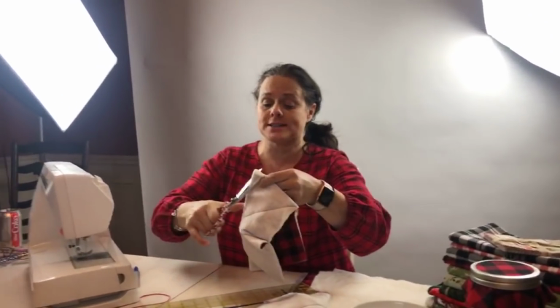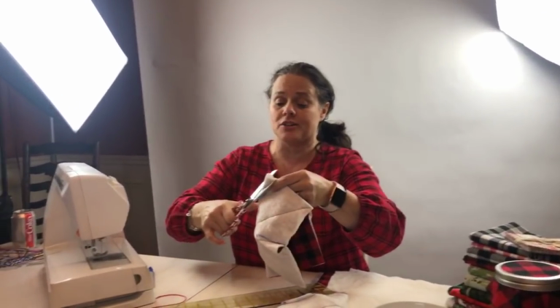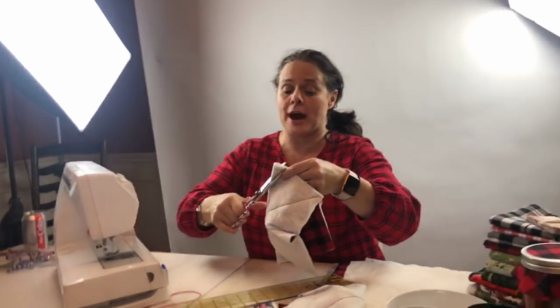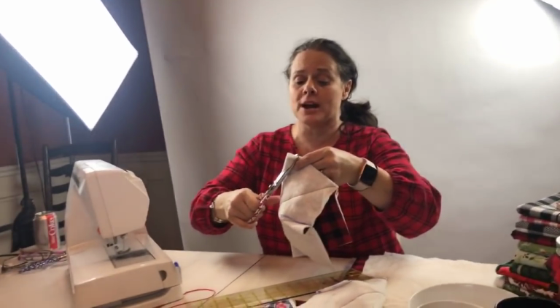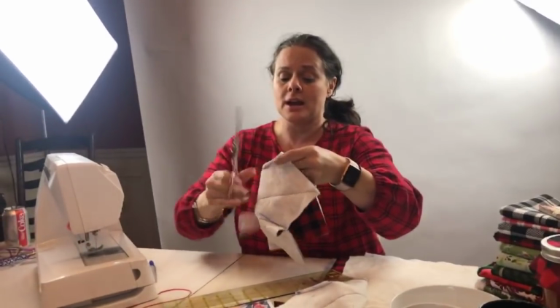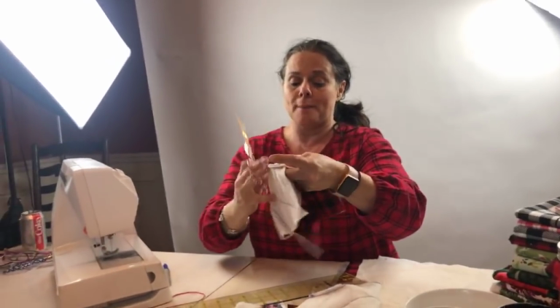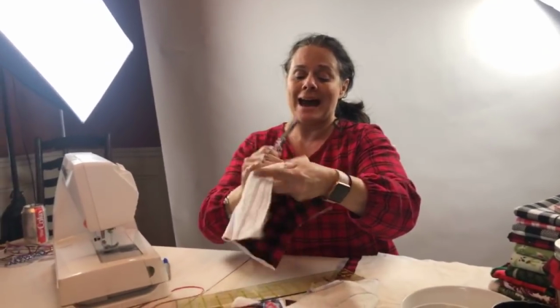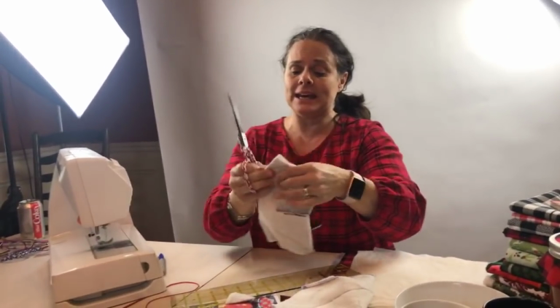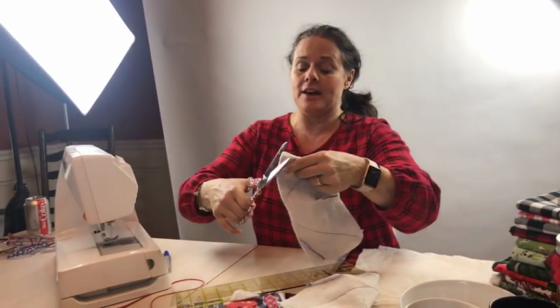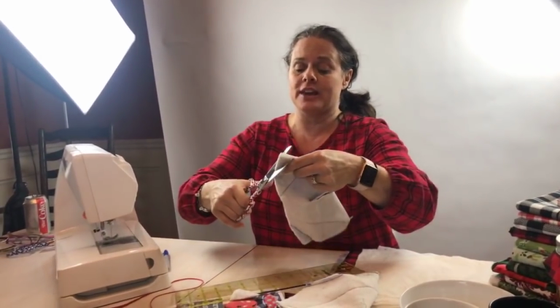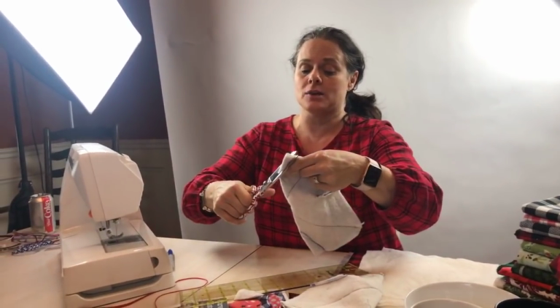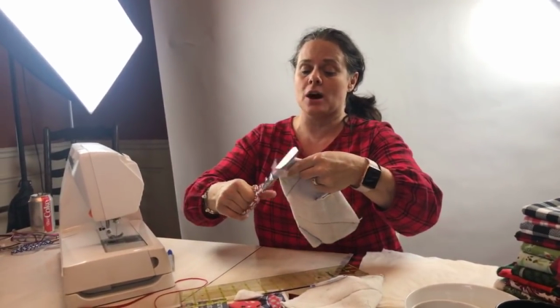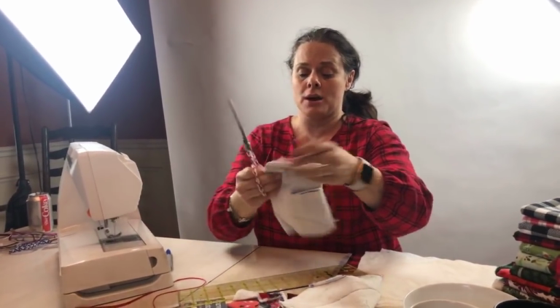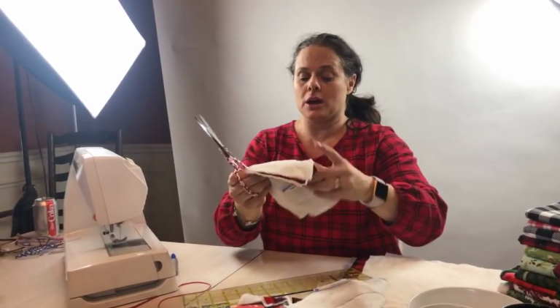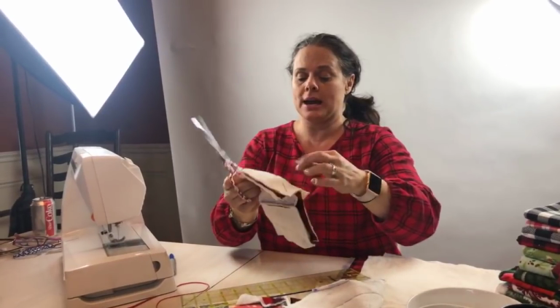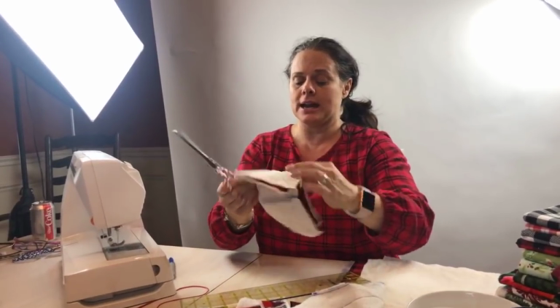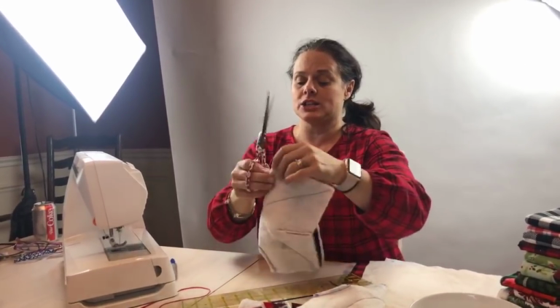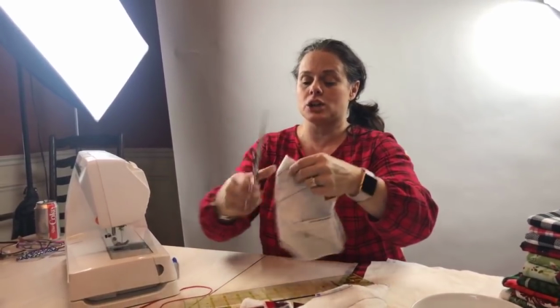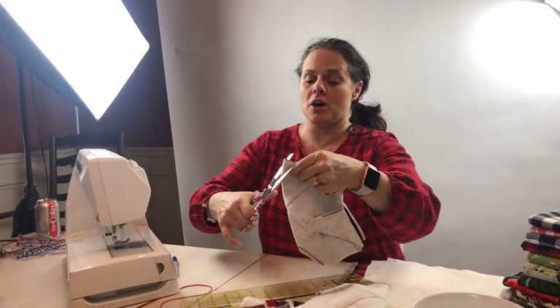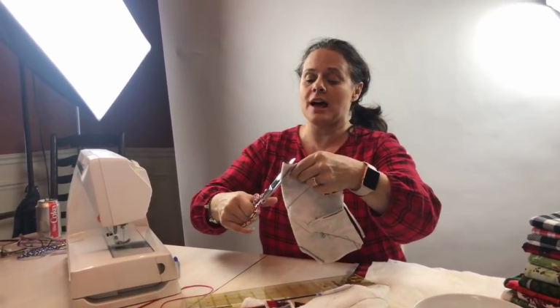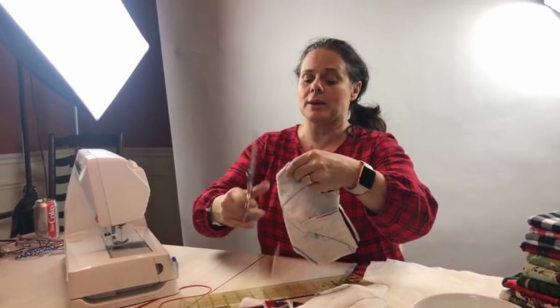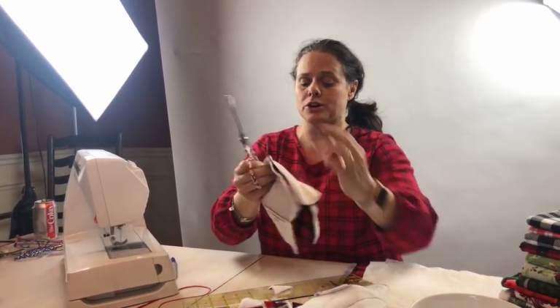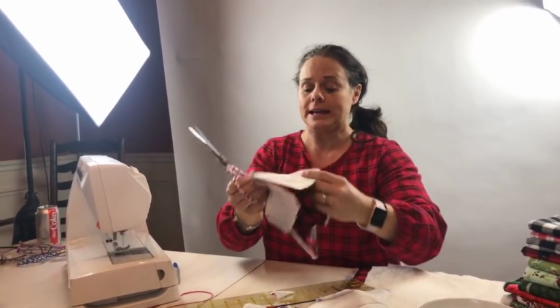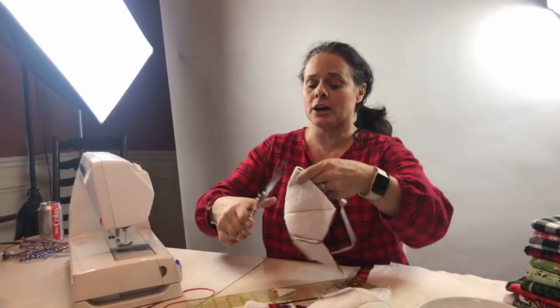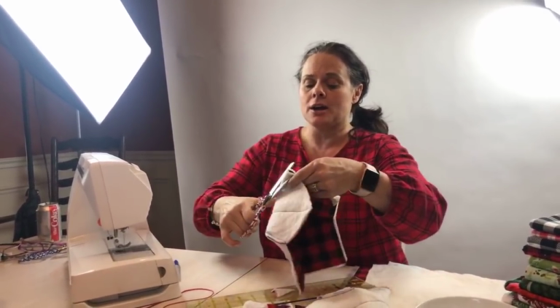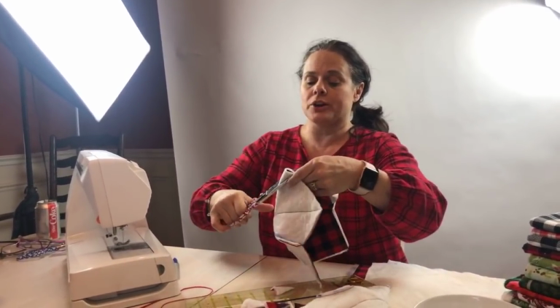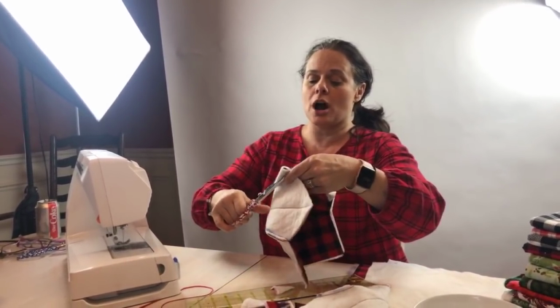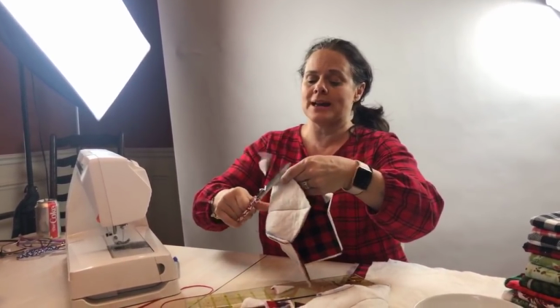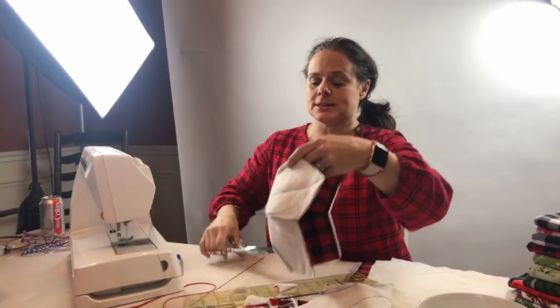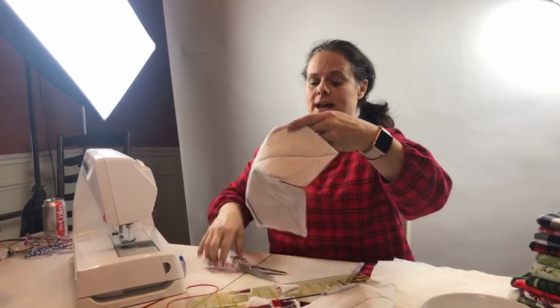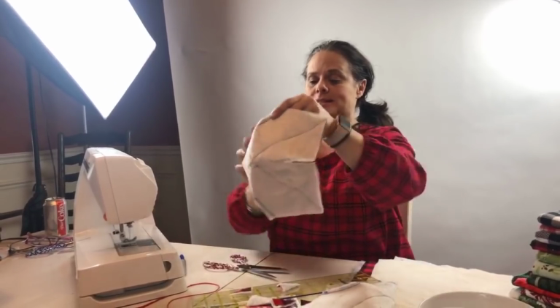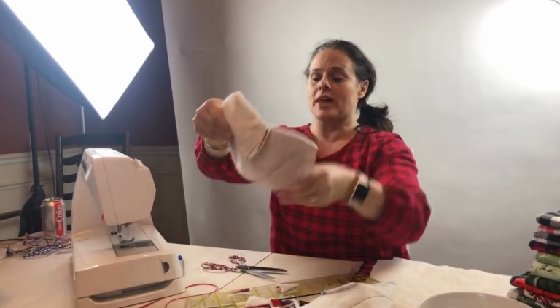We're going to send you the fabric, the batting, and everything else — so go ahead and show all the love. Let me know you're here with your comments so that I can see you all.